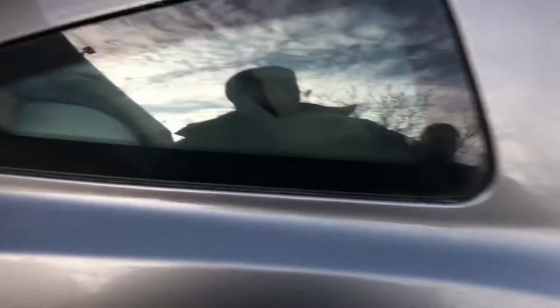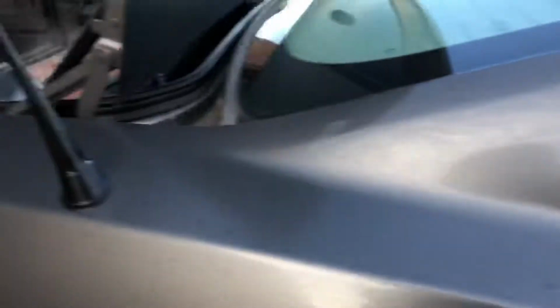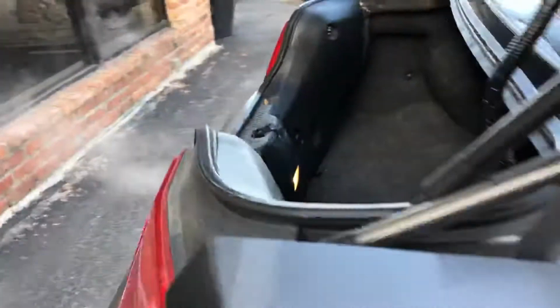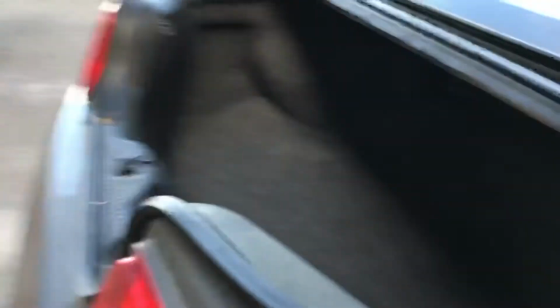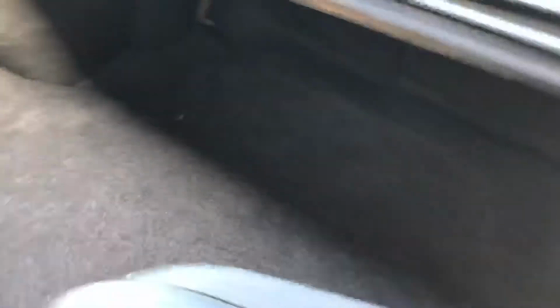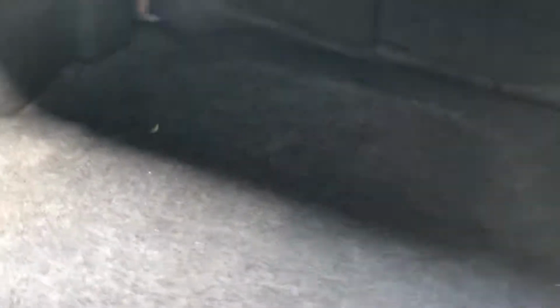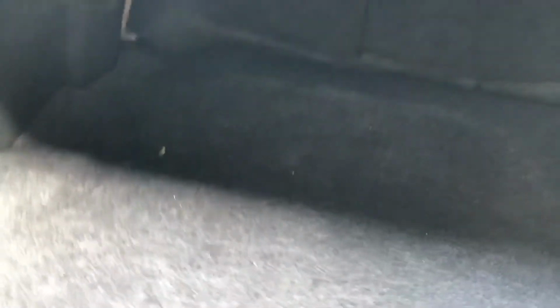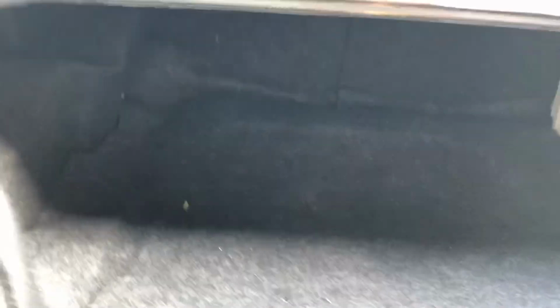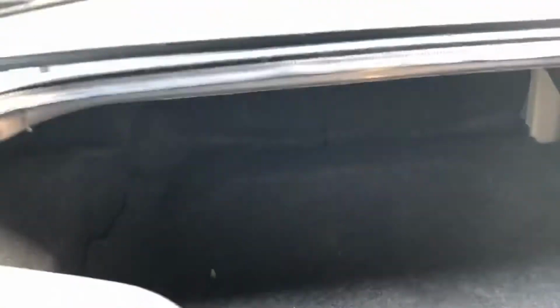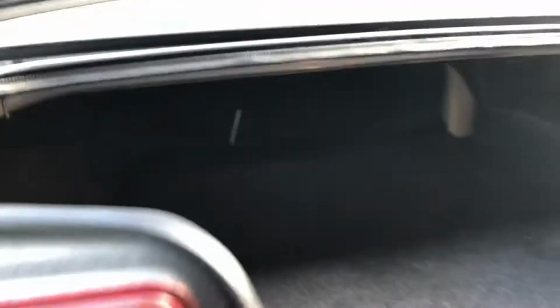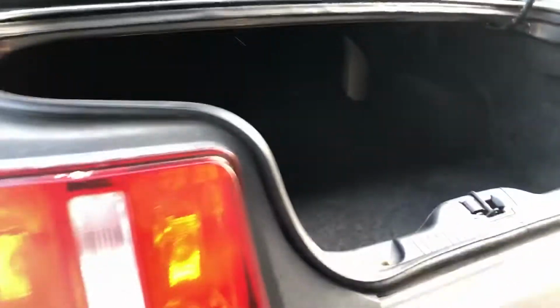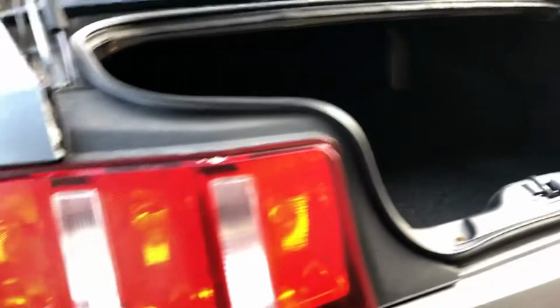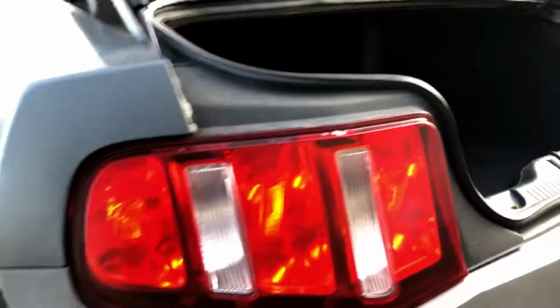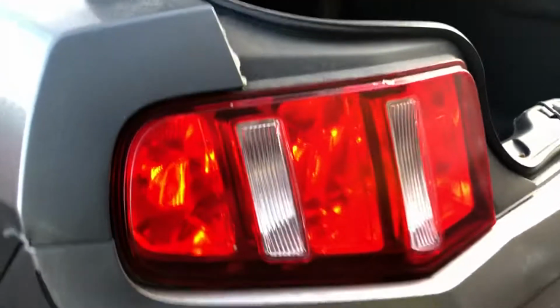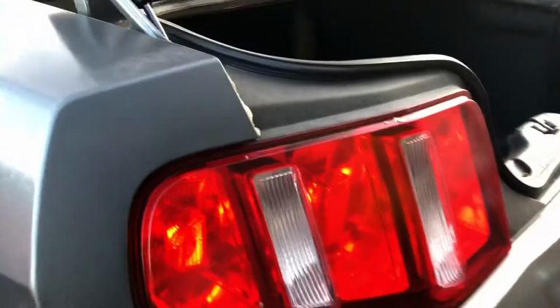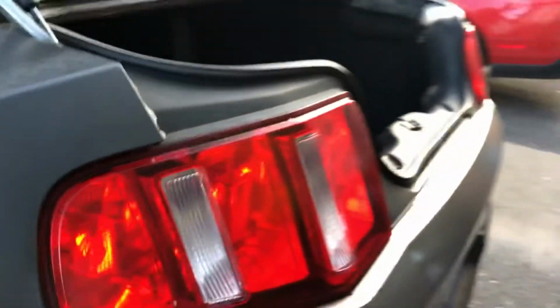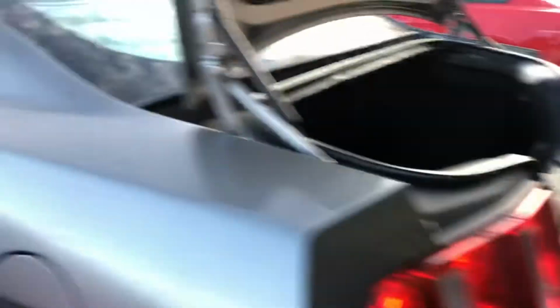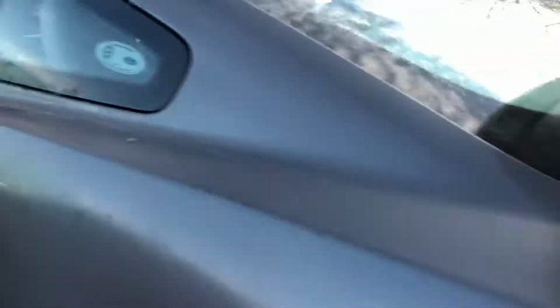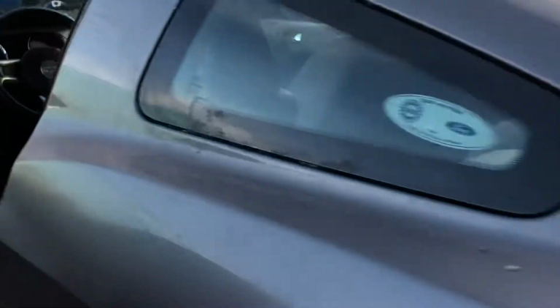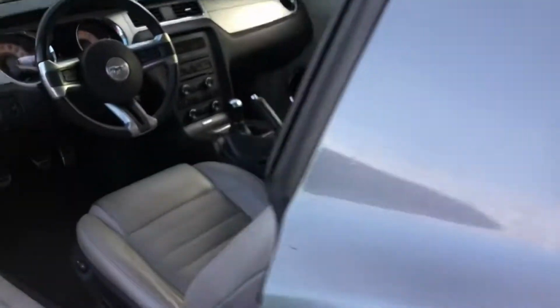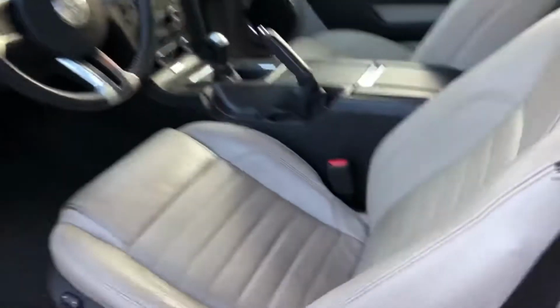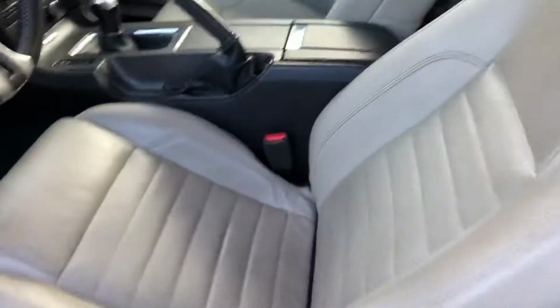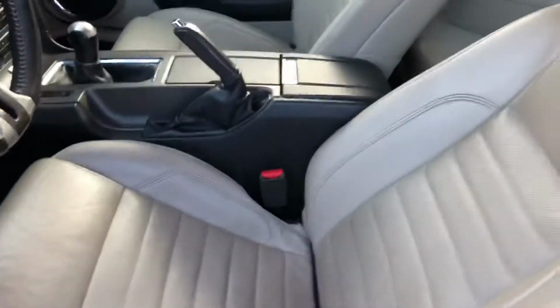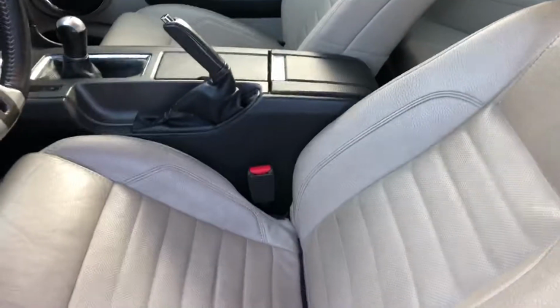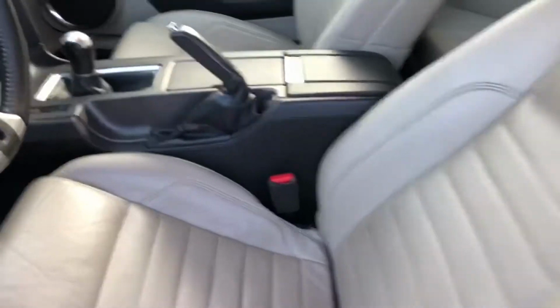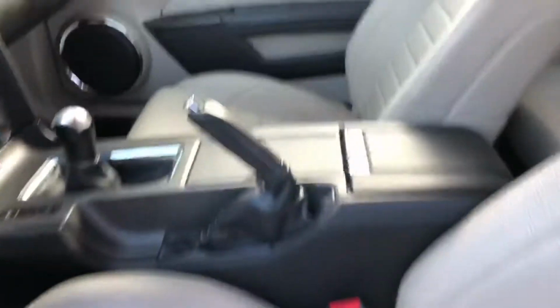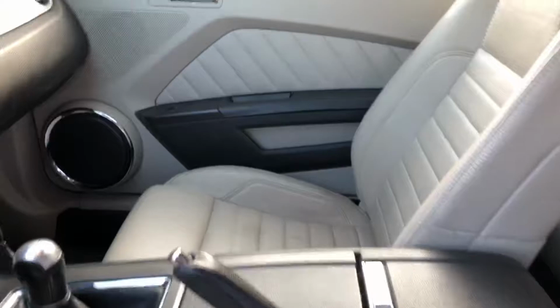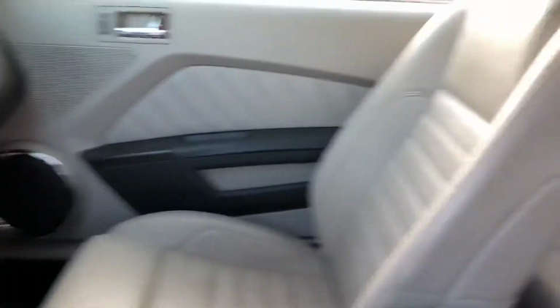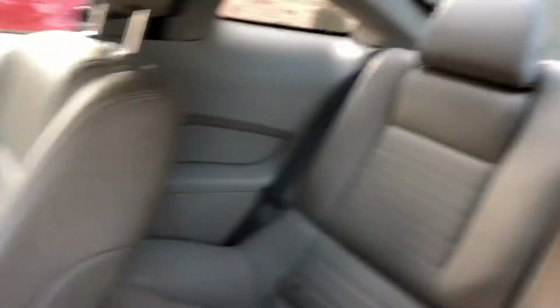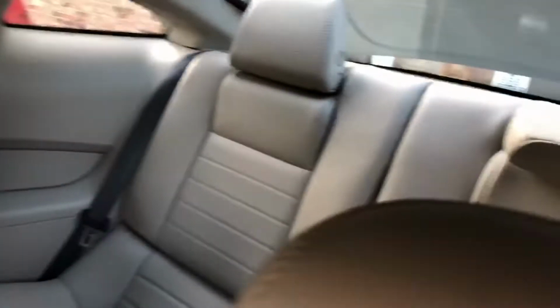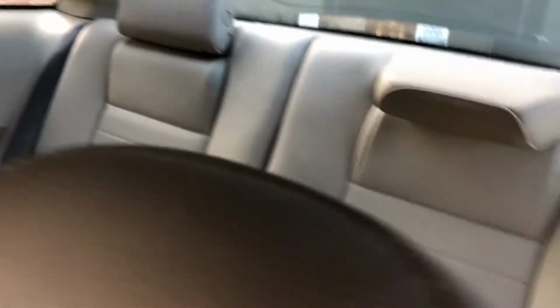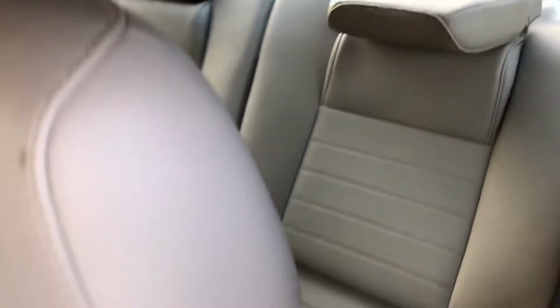Take a look at the trunk space. It's got LED sequential tail lights. Take a look at the interior — the leather seats are in beautiful condition. Easy access to the back.